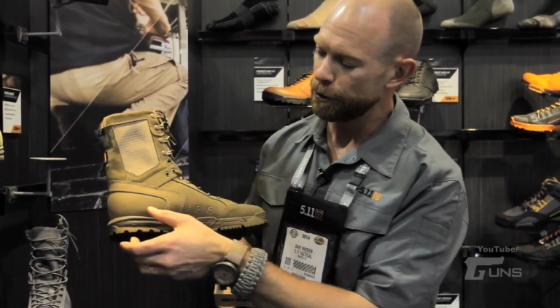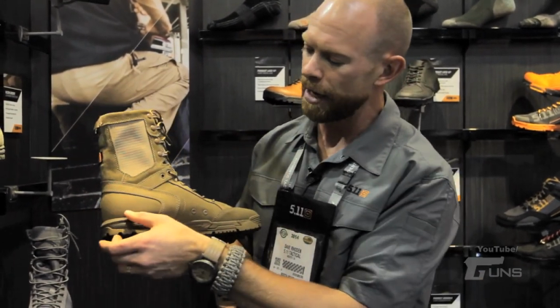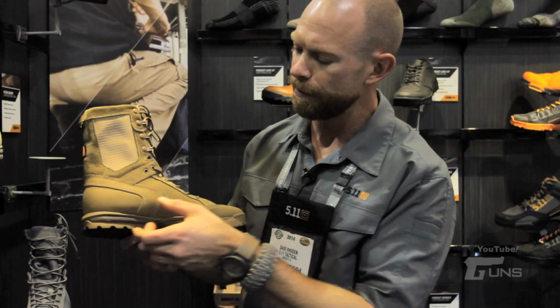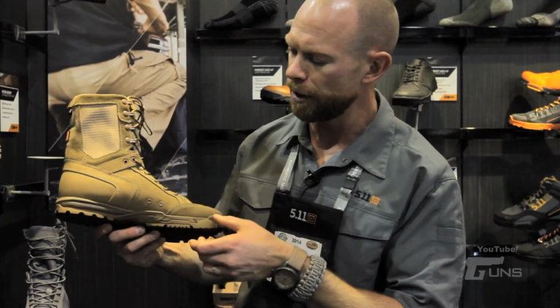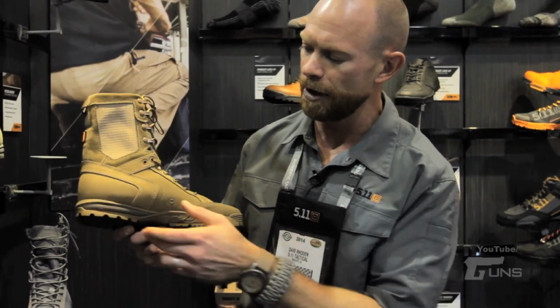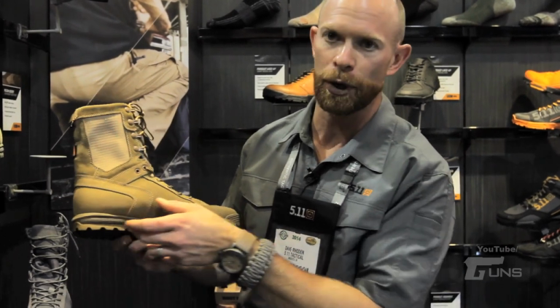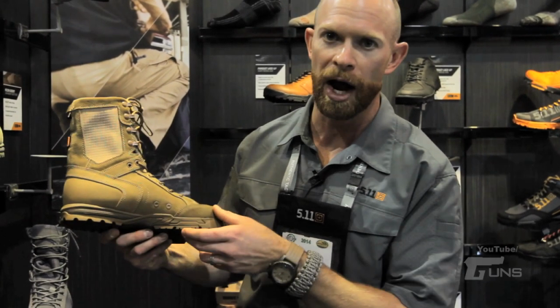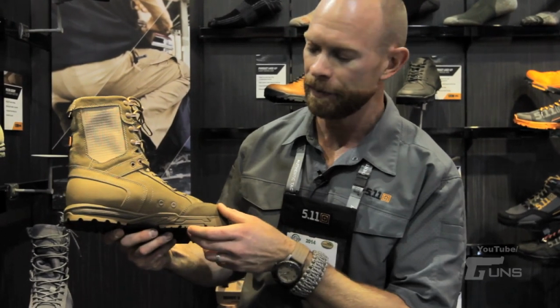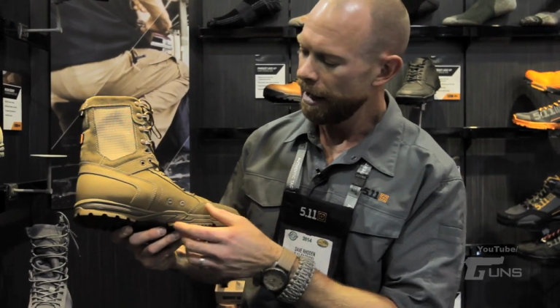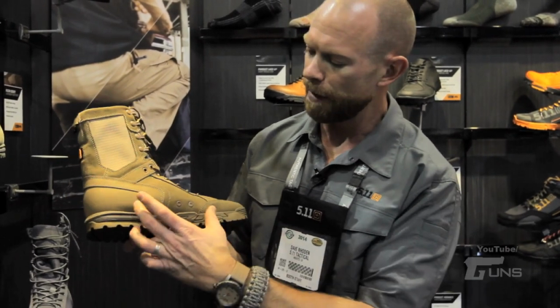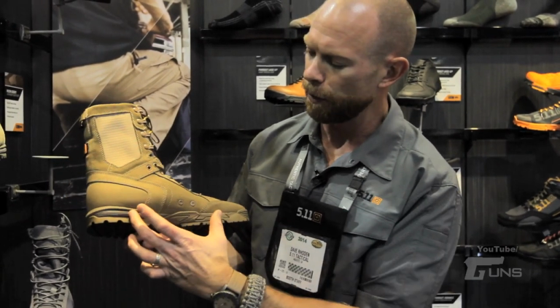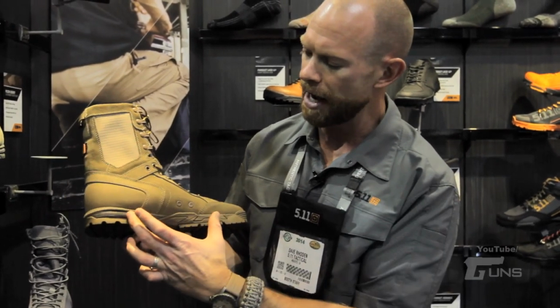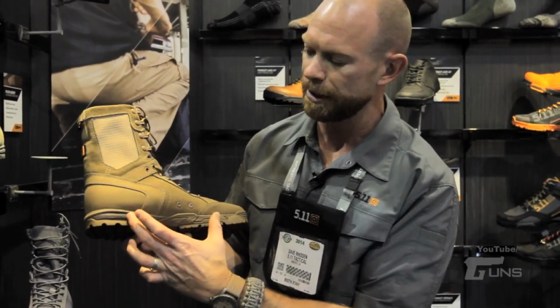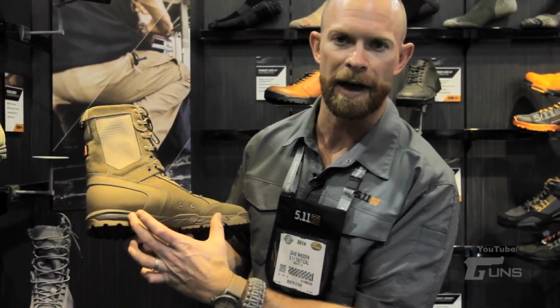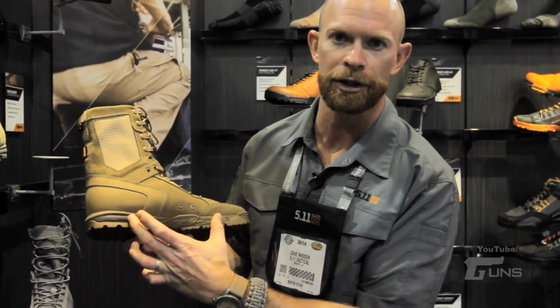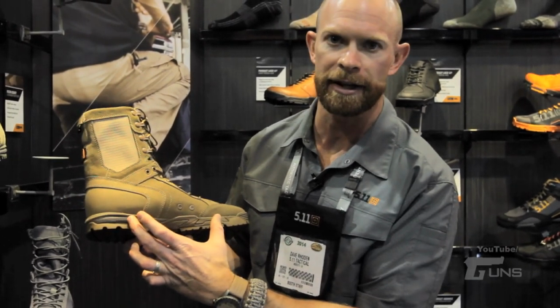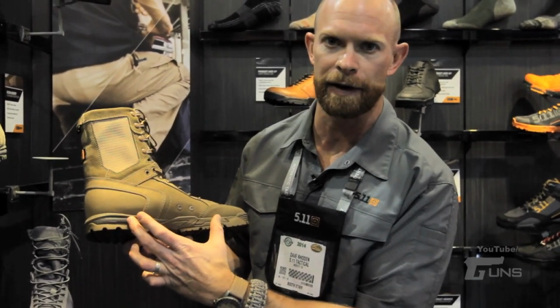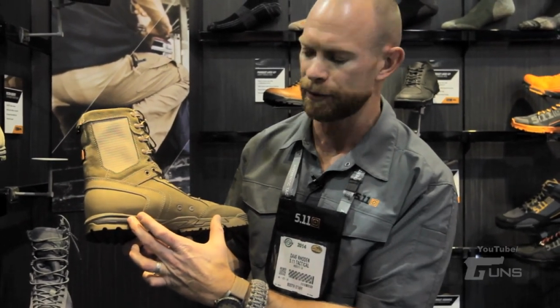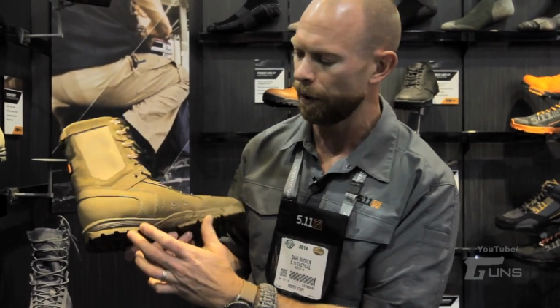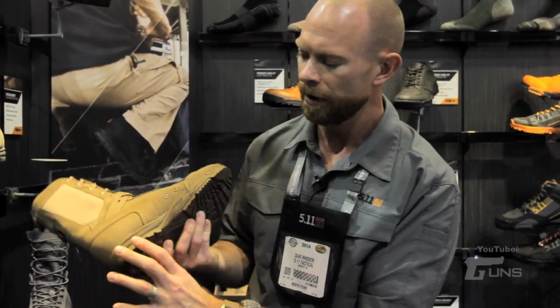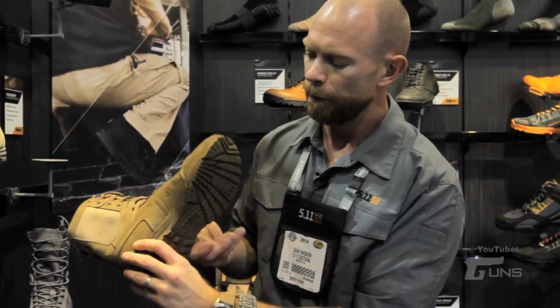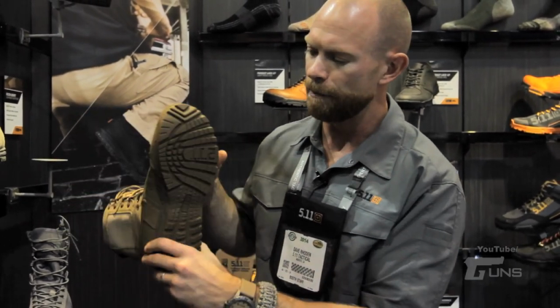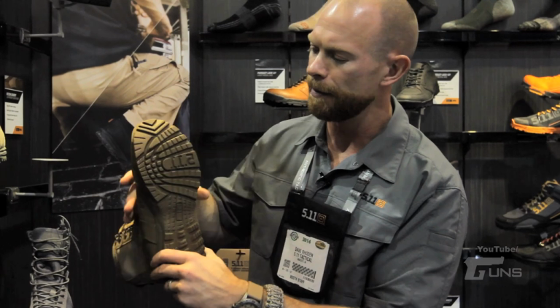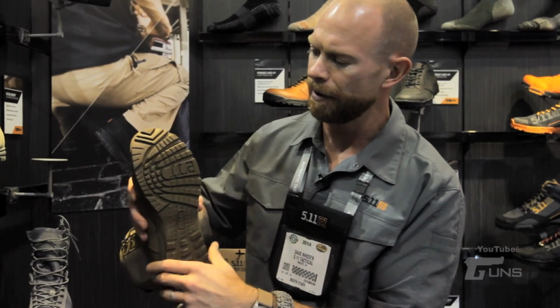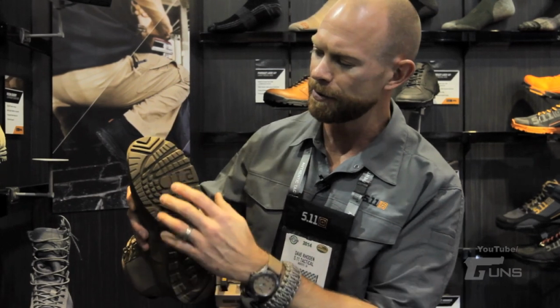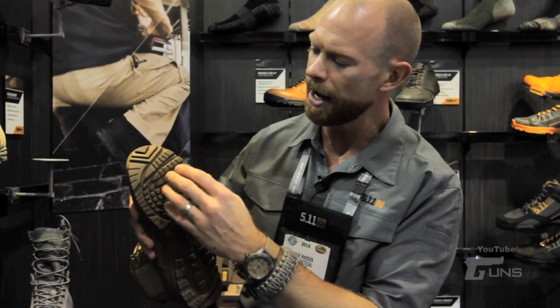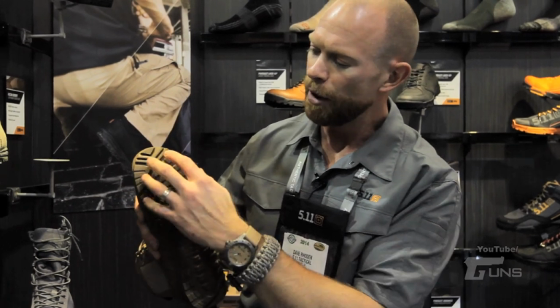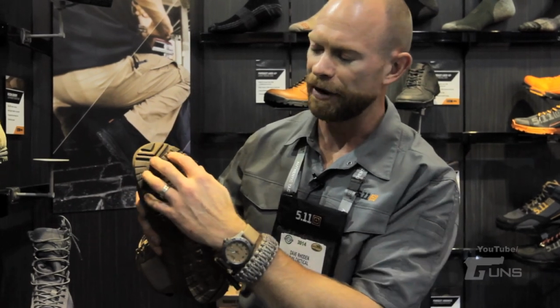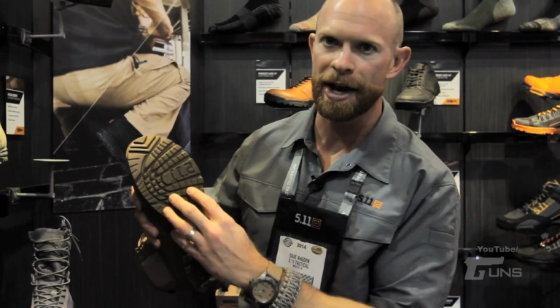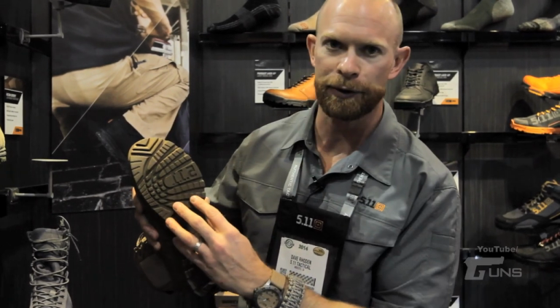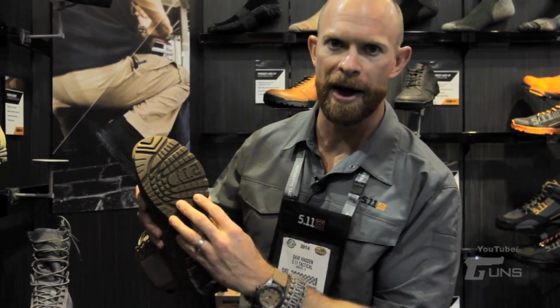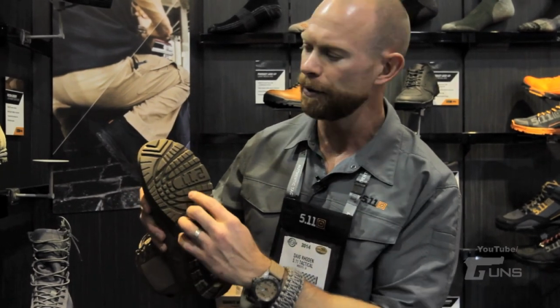This uses an 8mm heel to toe drop and then we have a really nice stiff nylon shank inside here as well. On the bottom side we have an aggressive tread pattern.